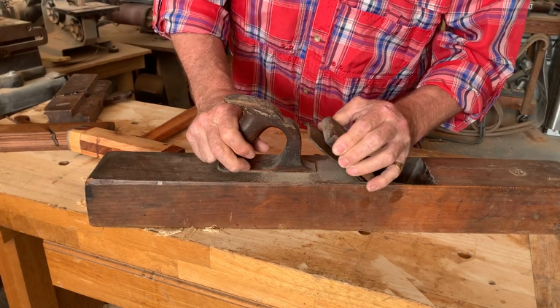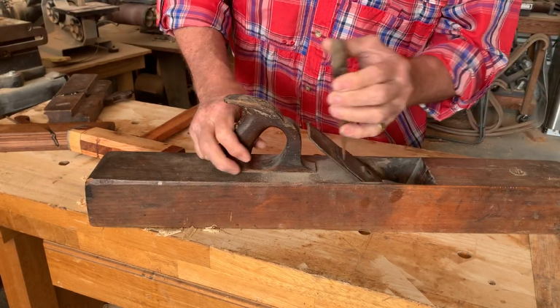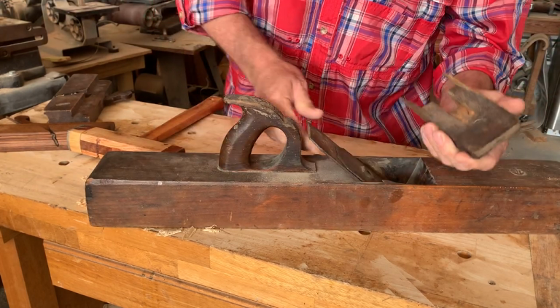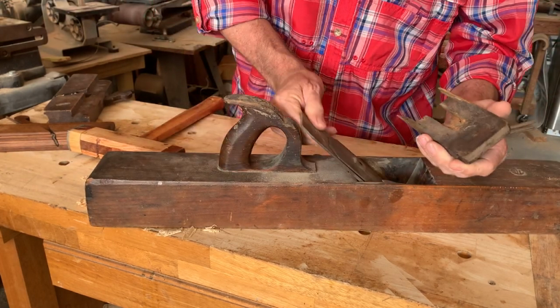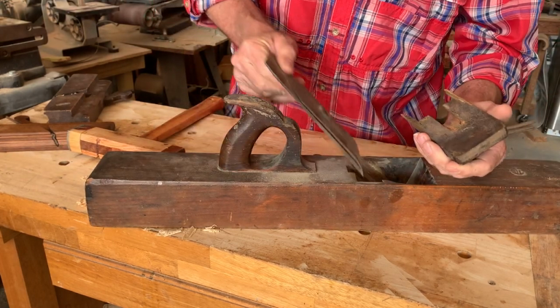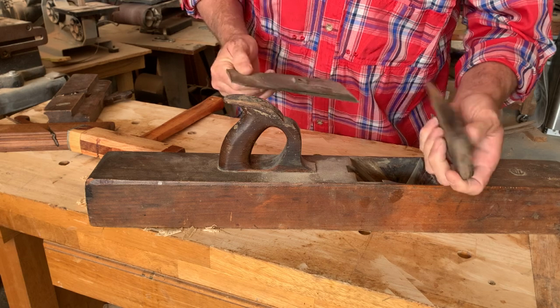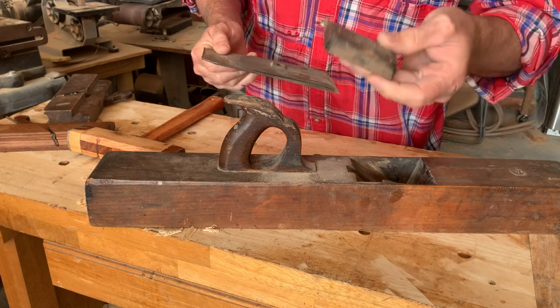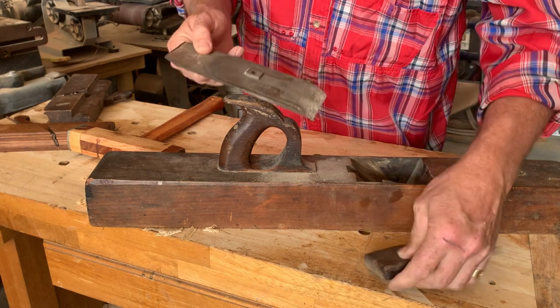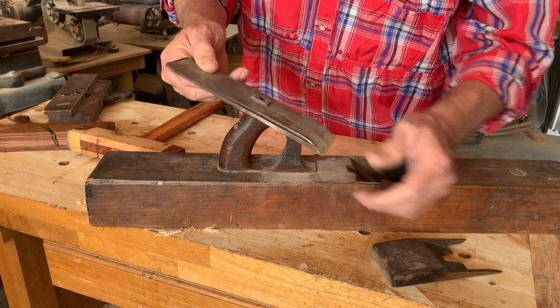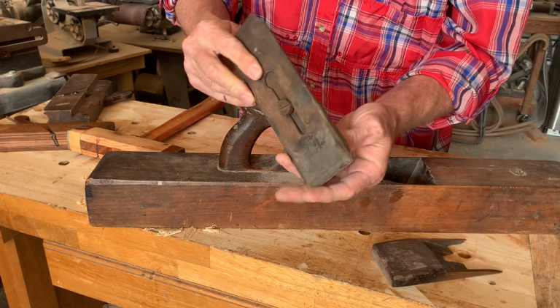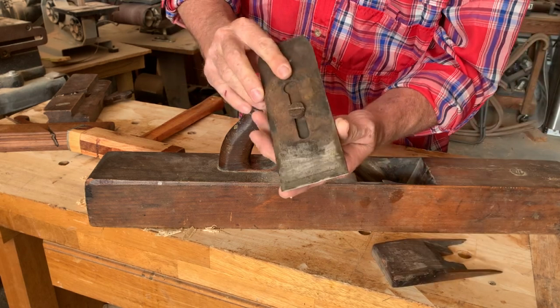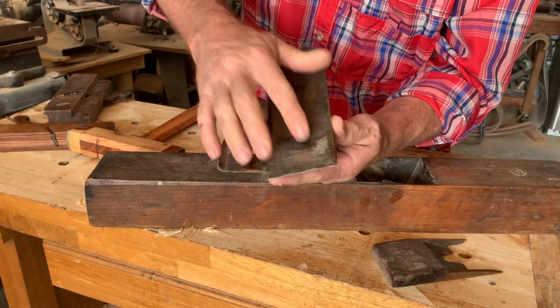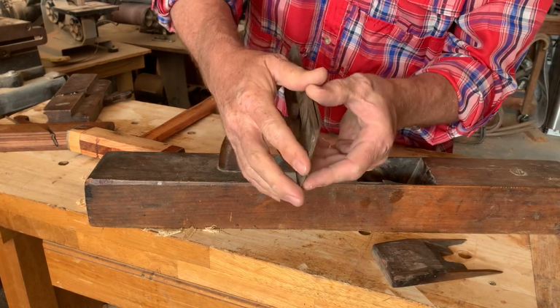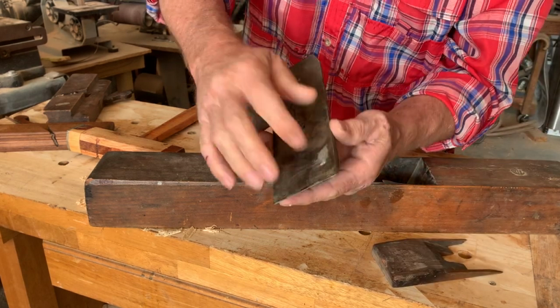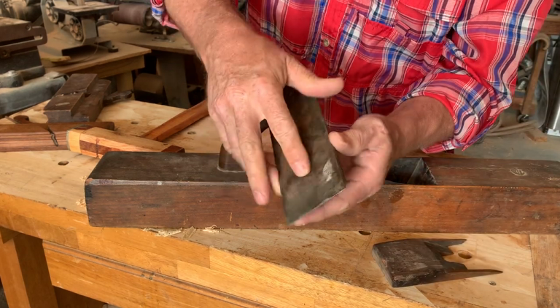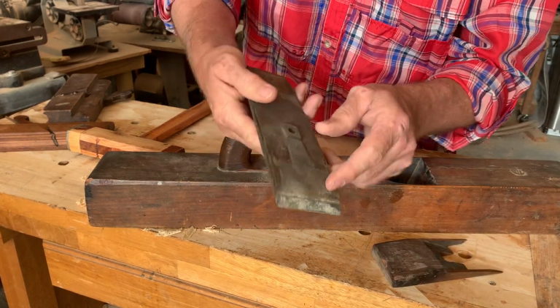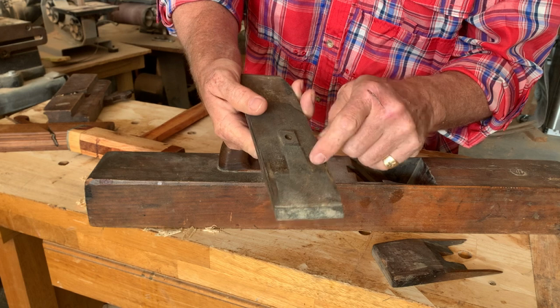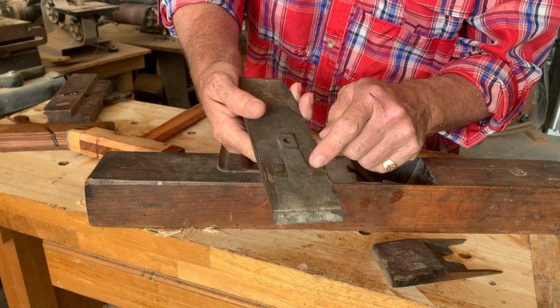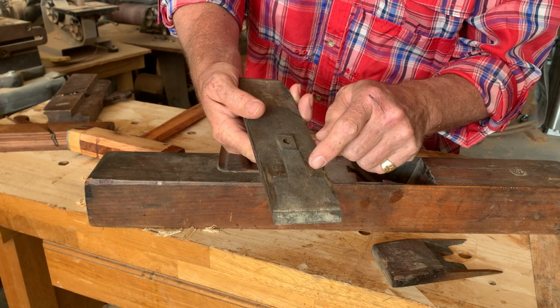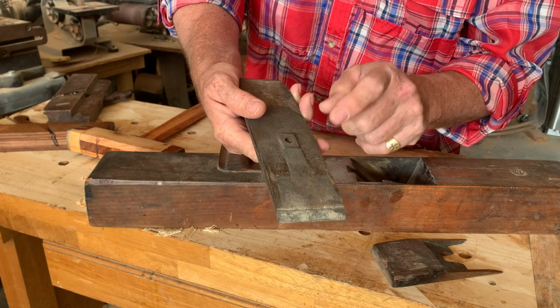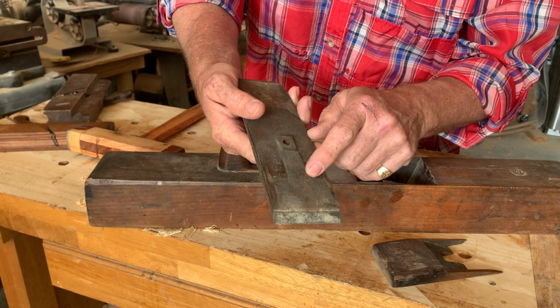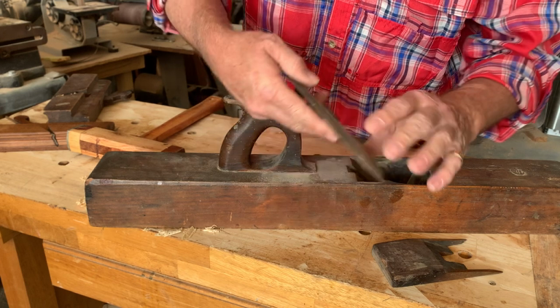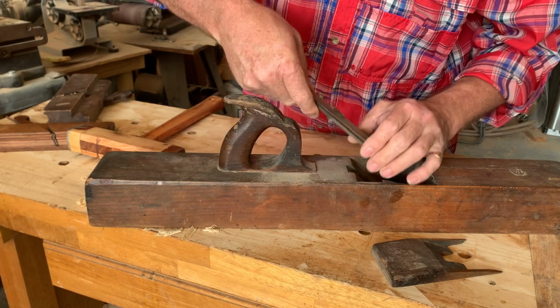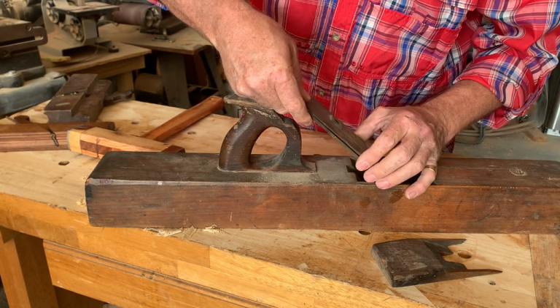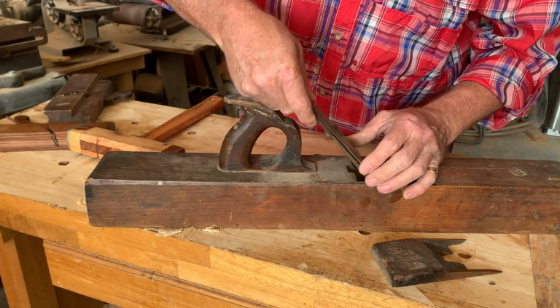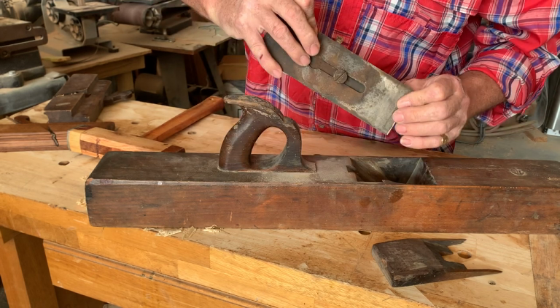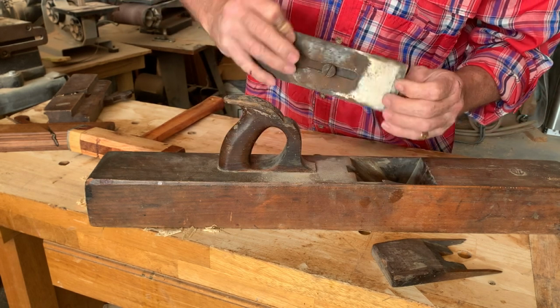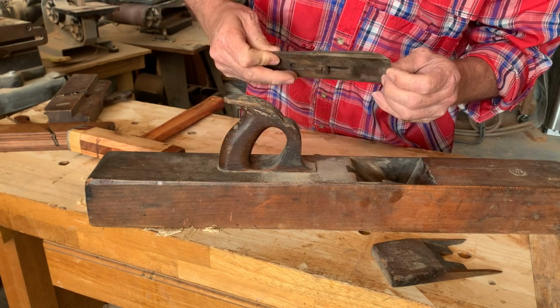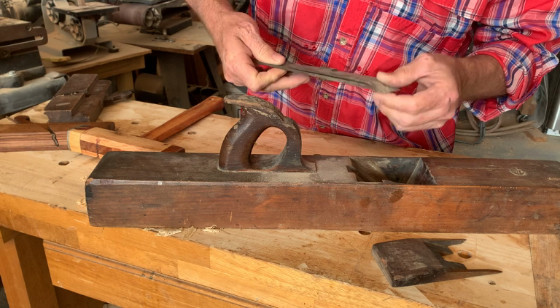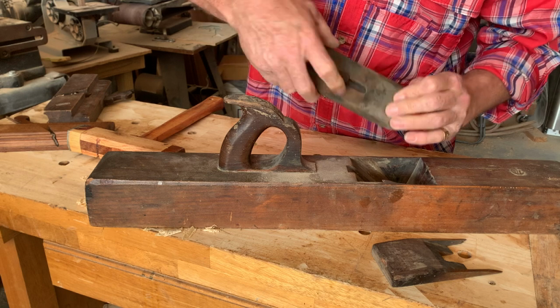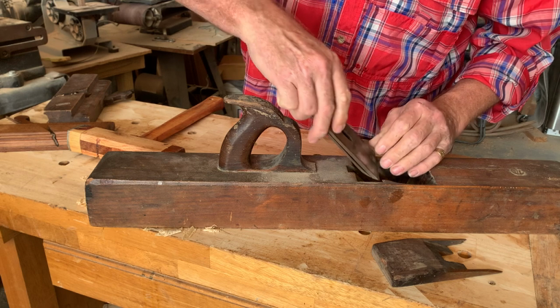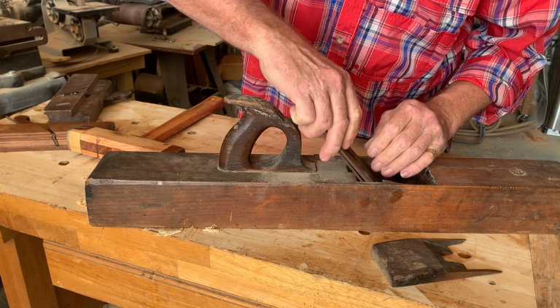Now I've taken the wedge out. This is the wedge, the sharp blade that's called the iron. This is called the cap iron or chip breaker. So there you go — that's how to do it.